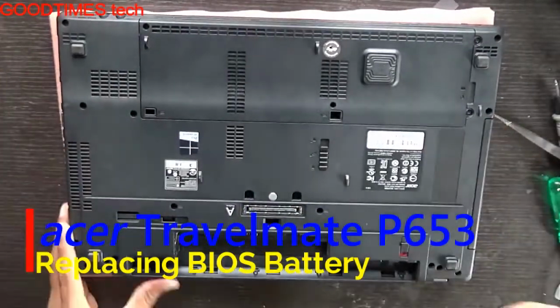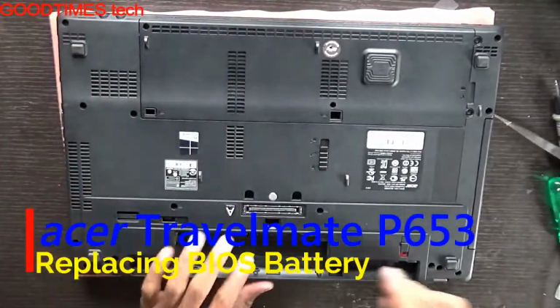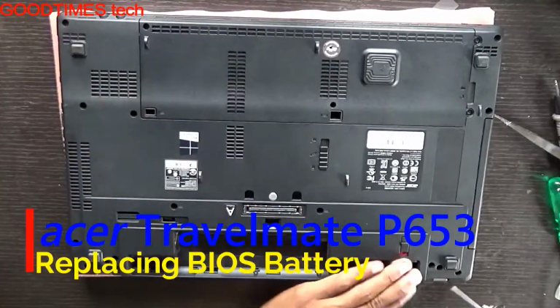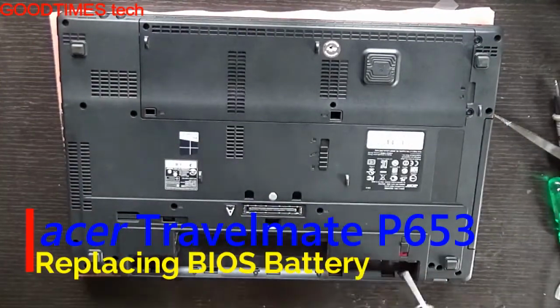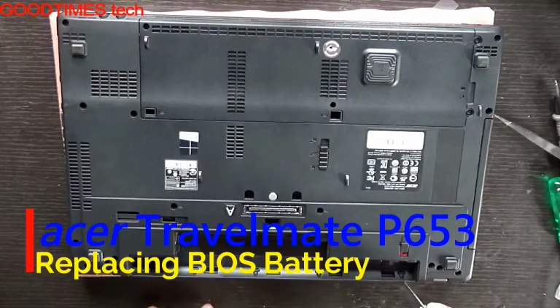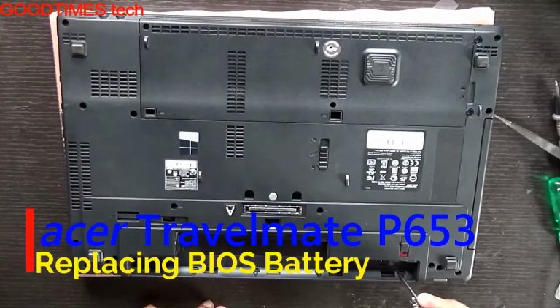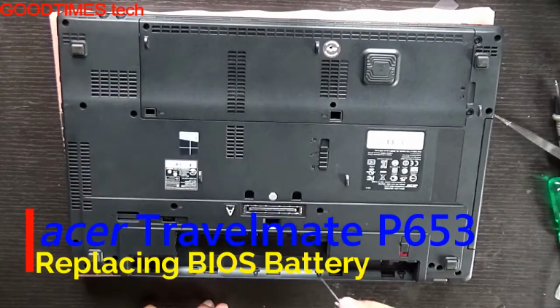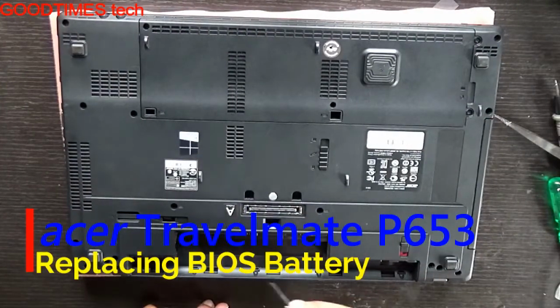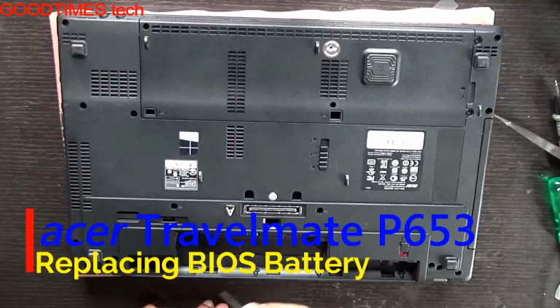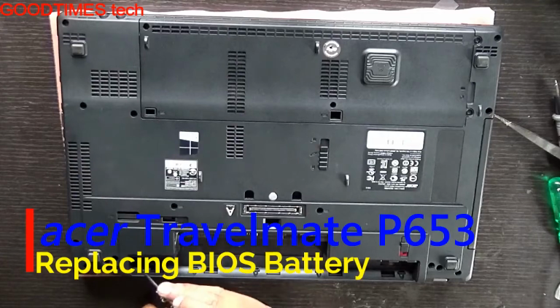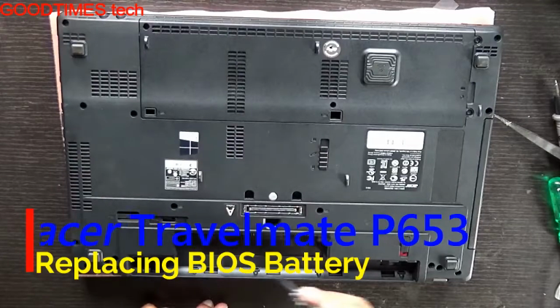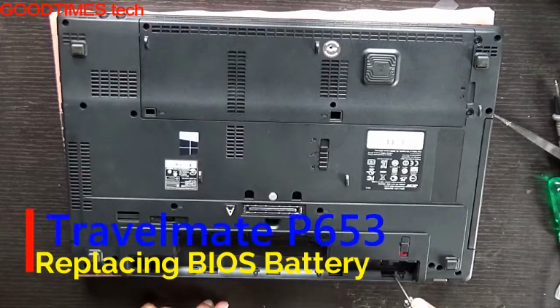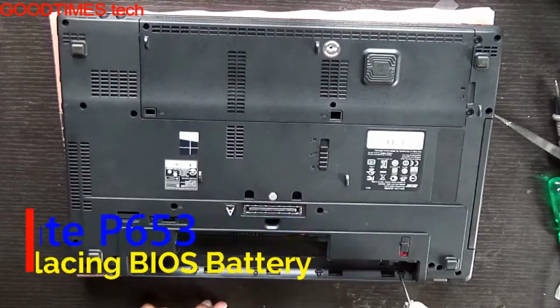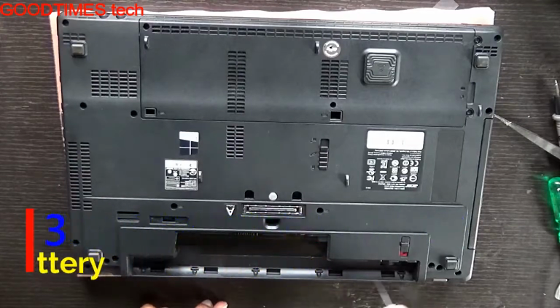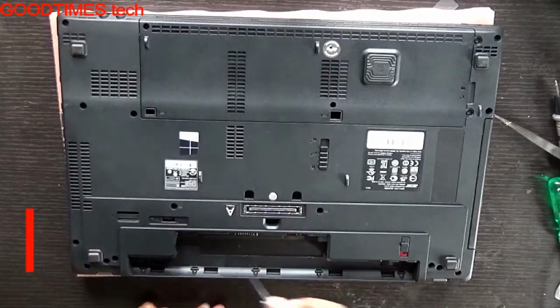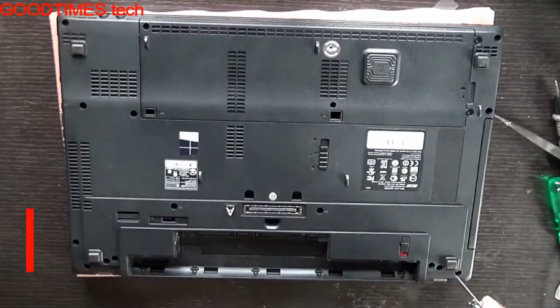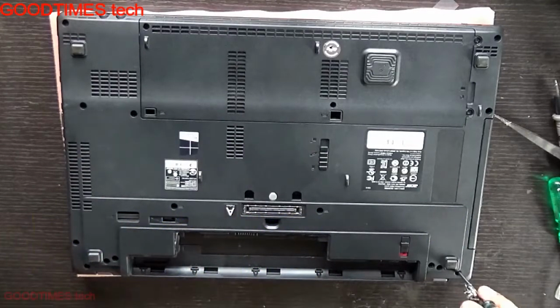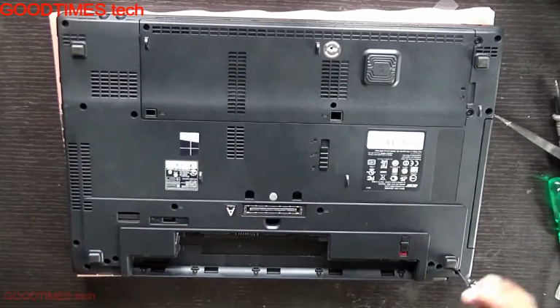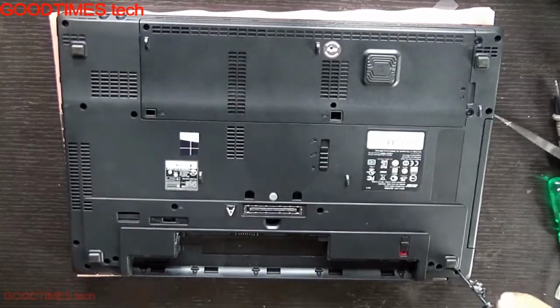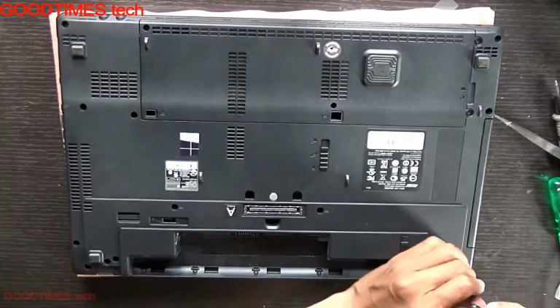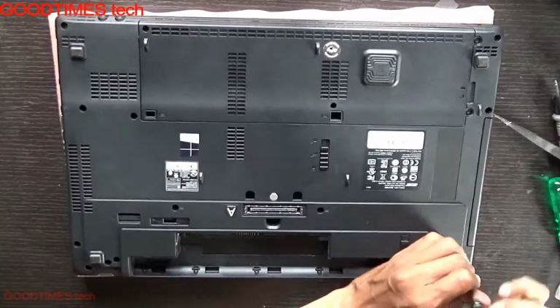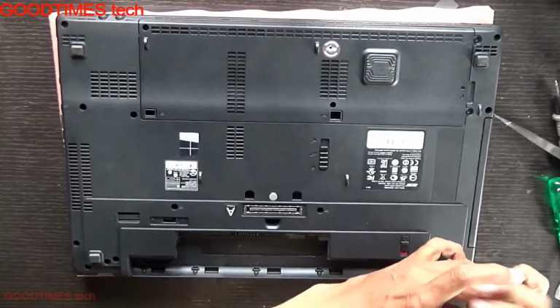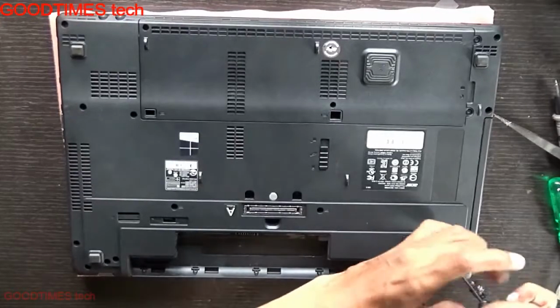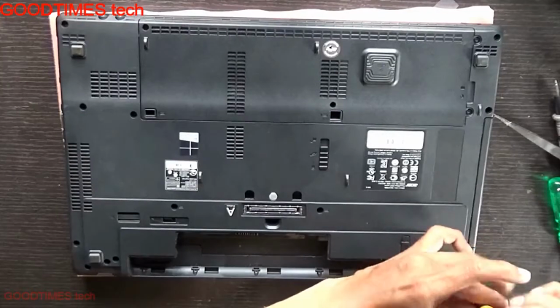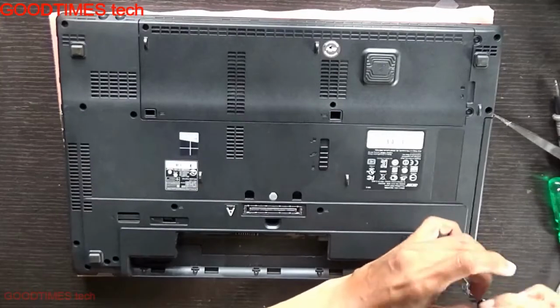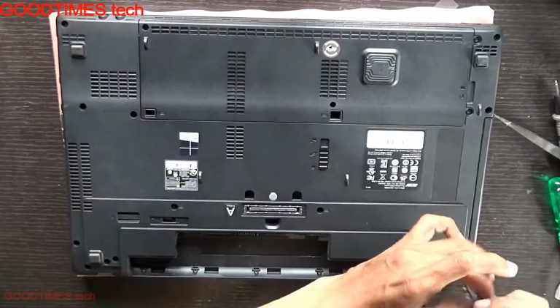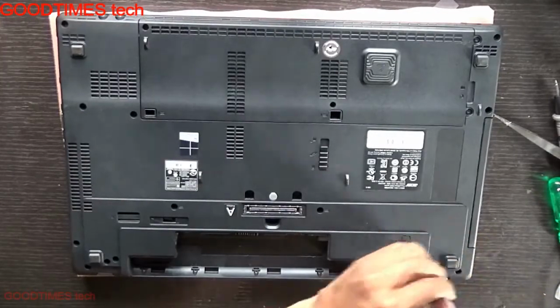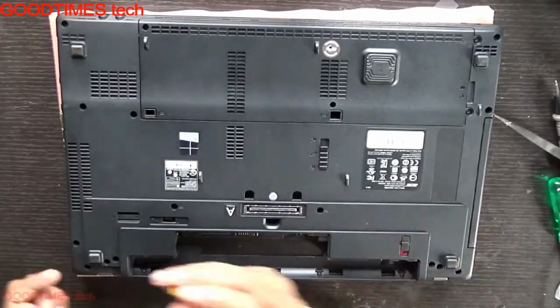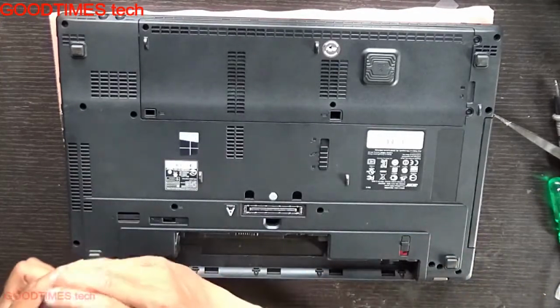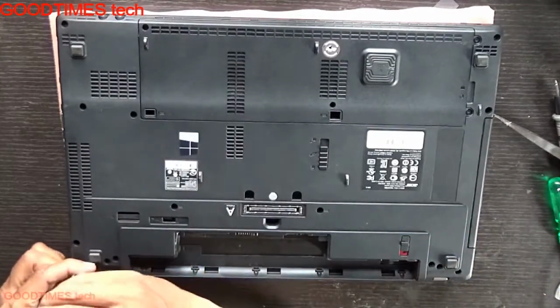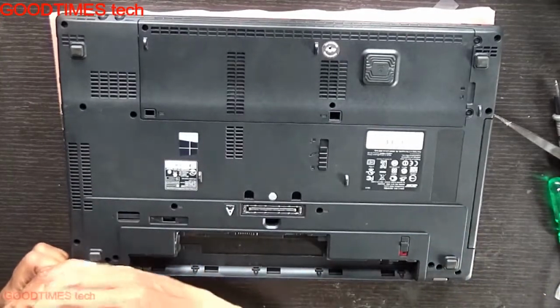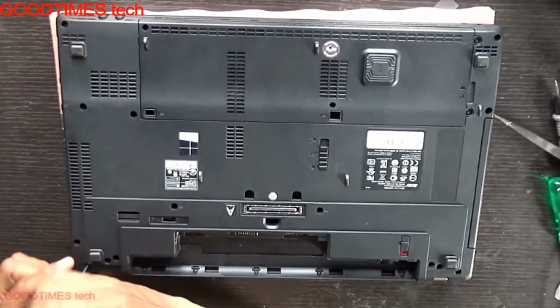Remove the battery. After you remove the battery, there are four or five screws underneath it. Remove them and all the screws.